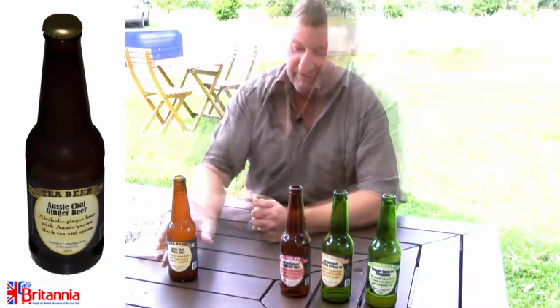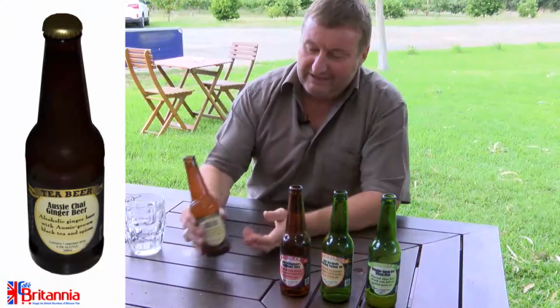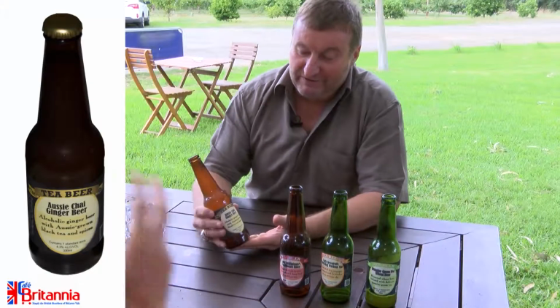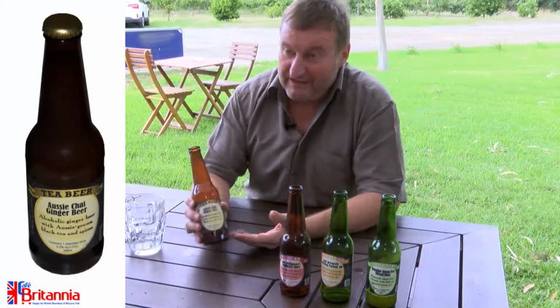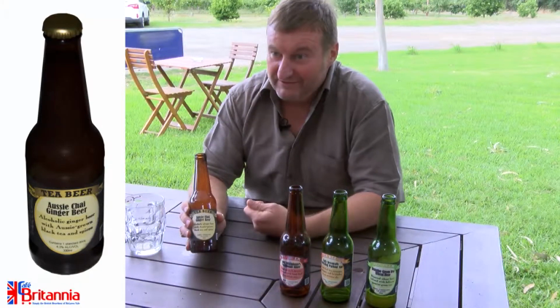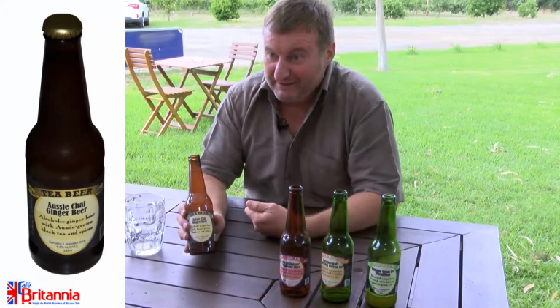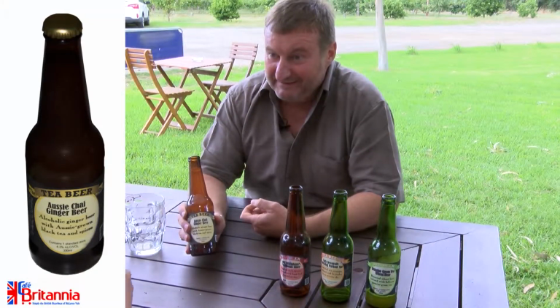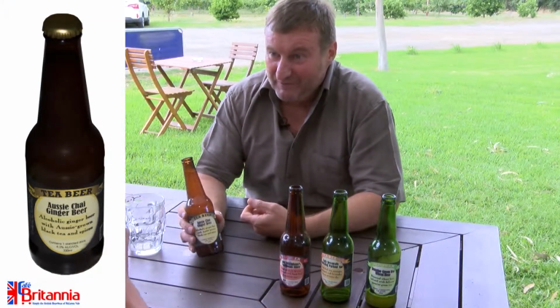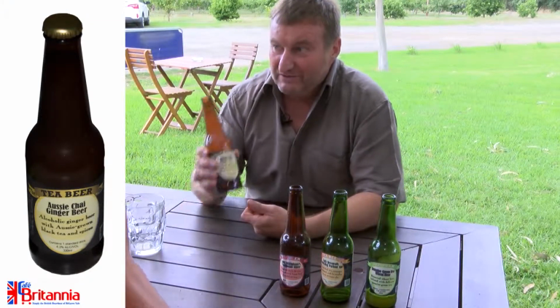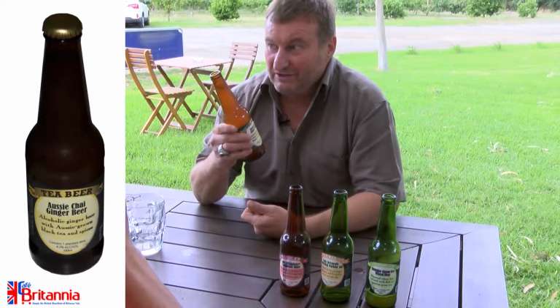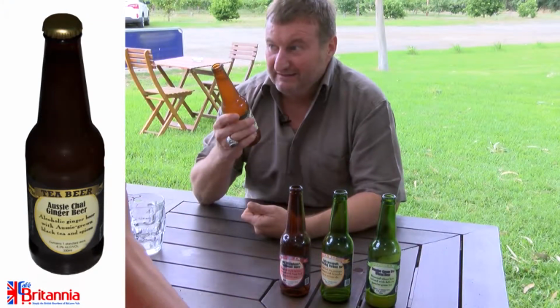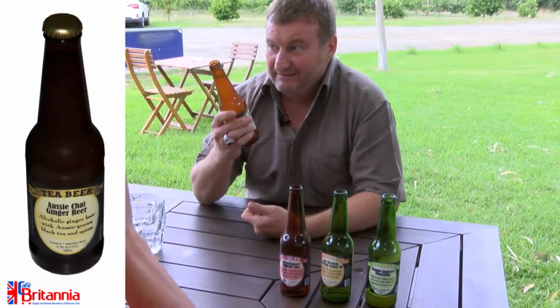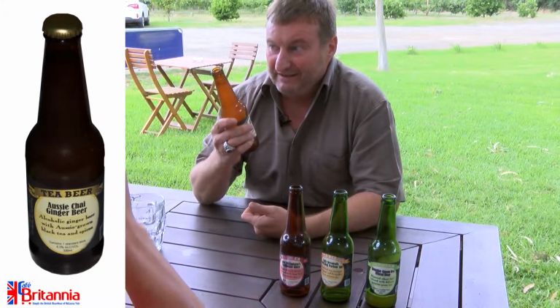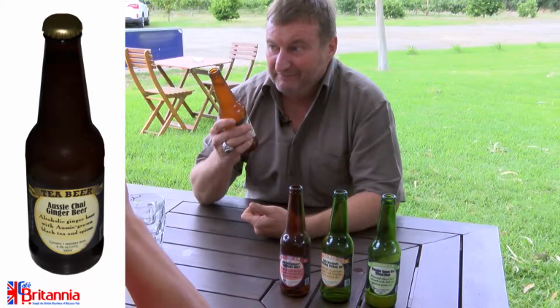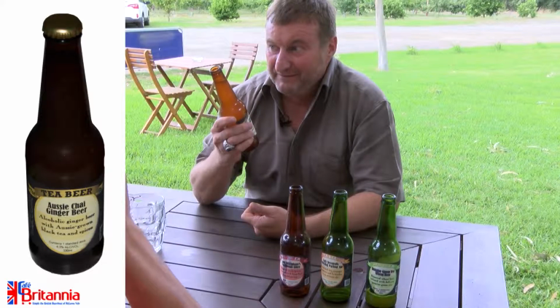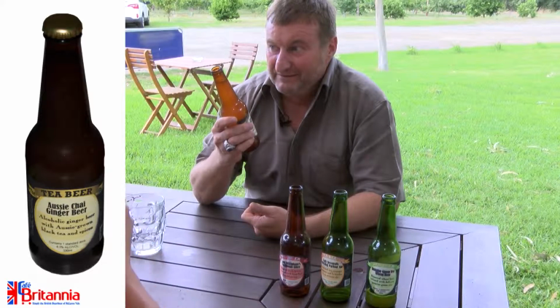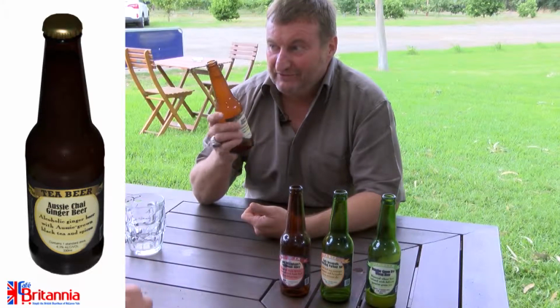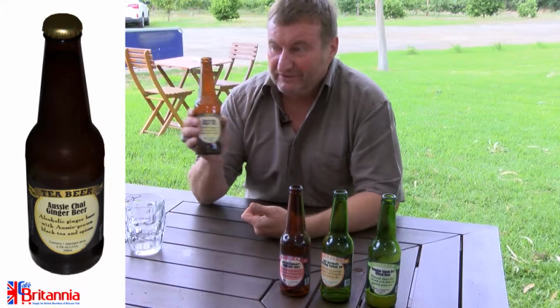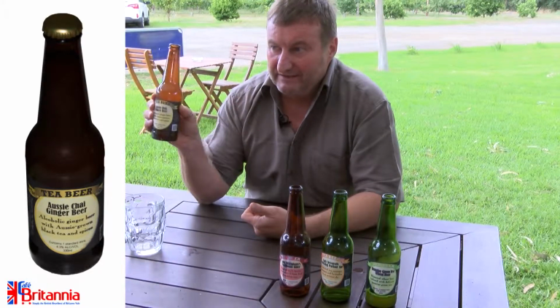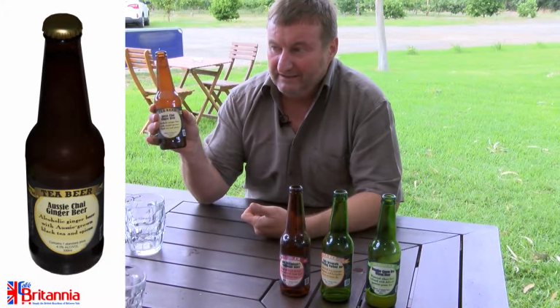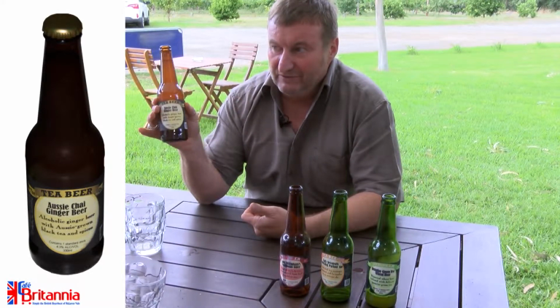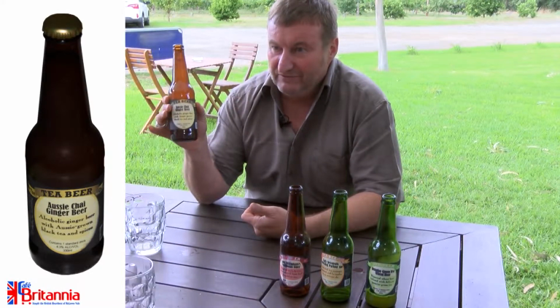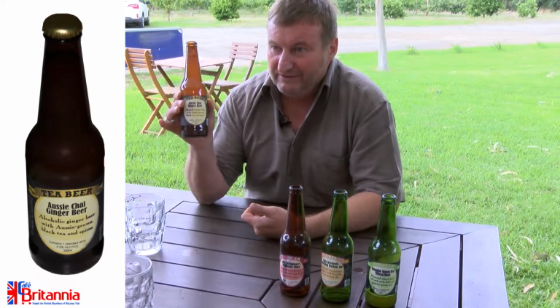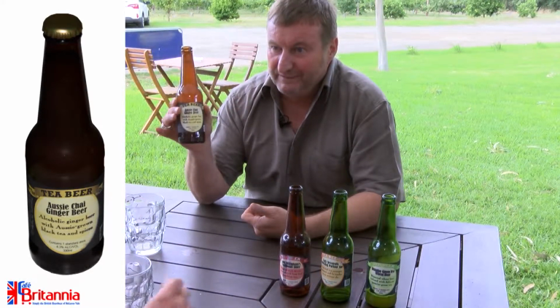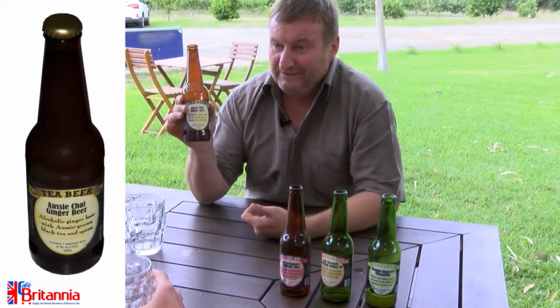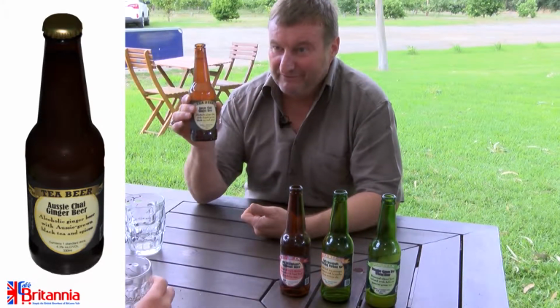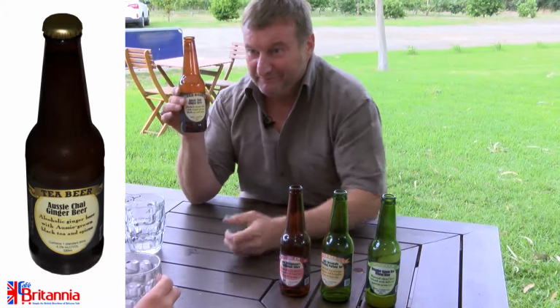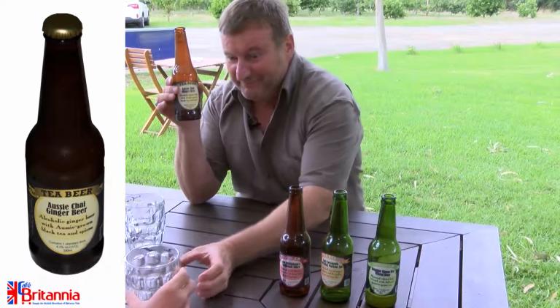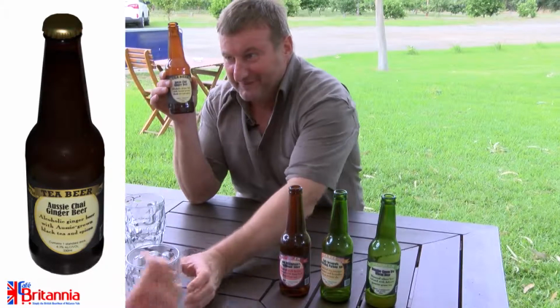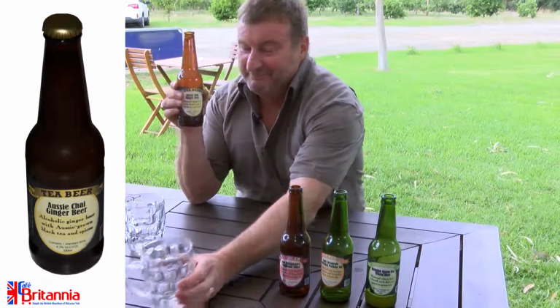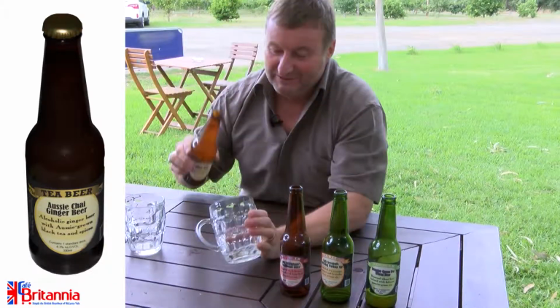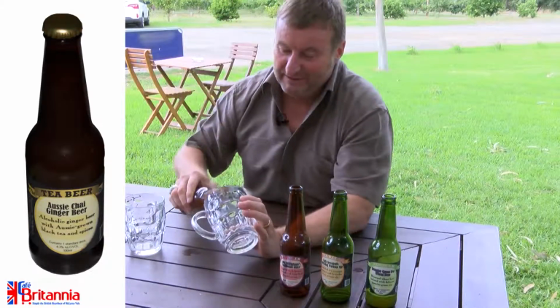This is our last one. This is an alcoholic ginger beer which has got a chai tea flavour — so it's chai tea infused ginger beer. Now this one's my favourite, because I like ginger beer.